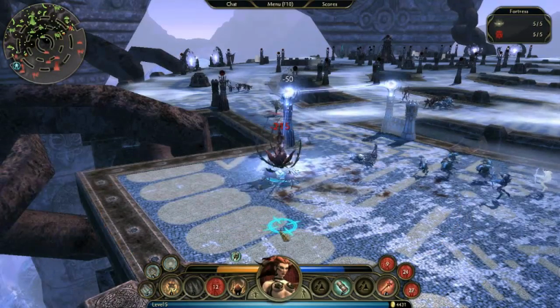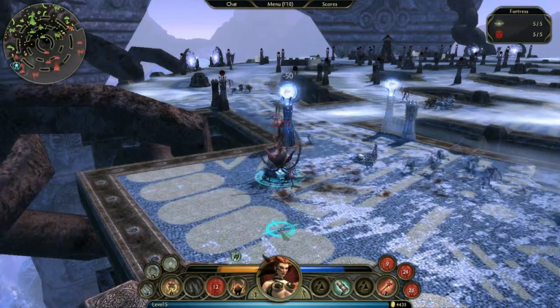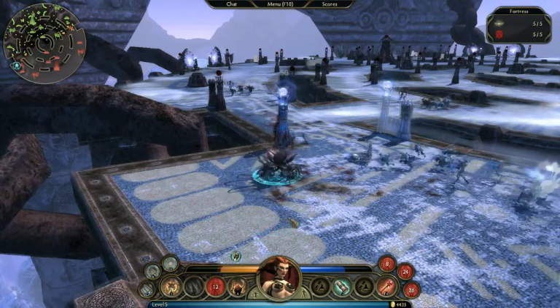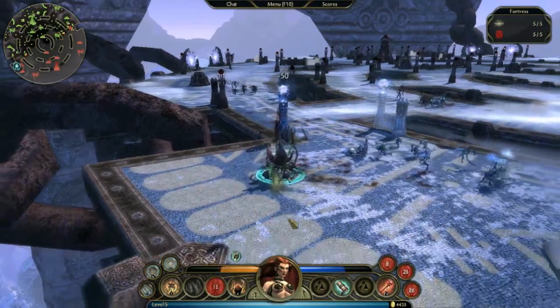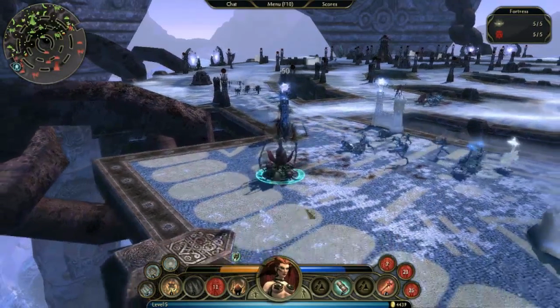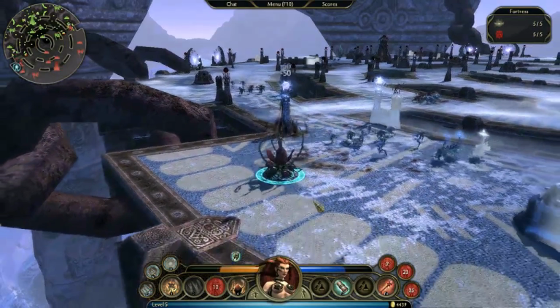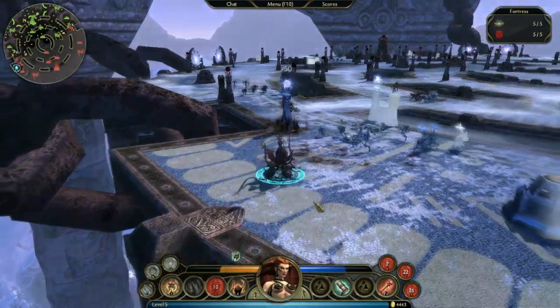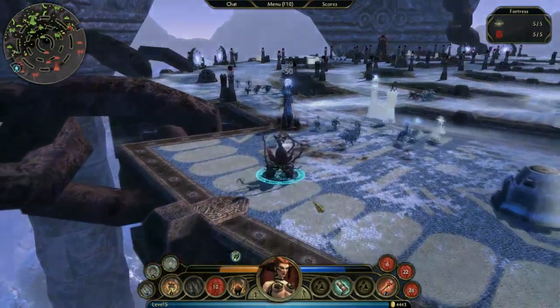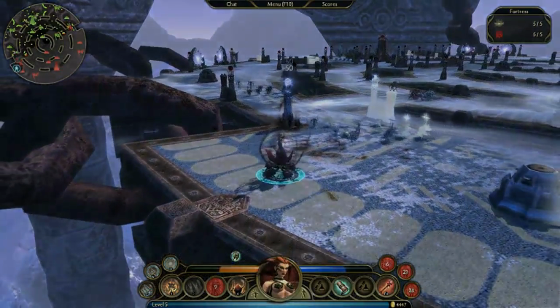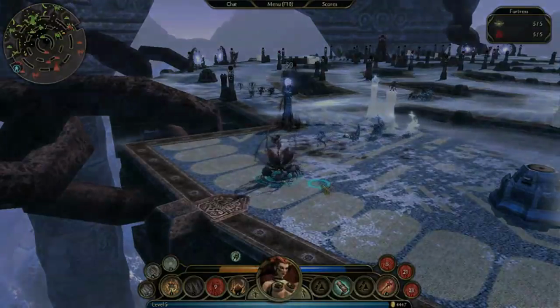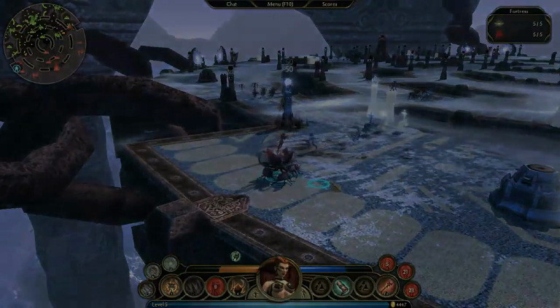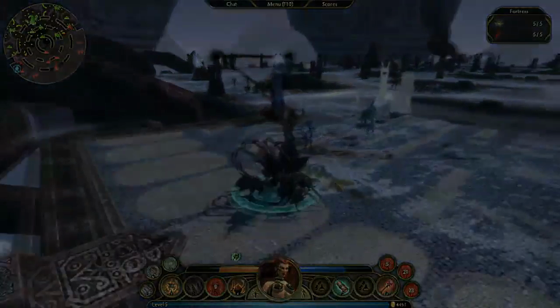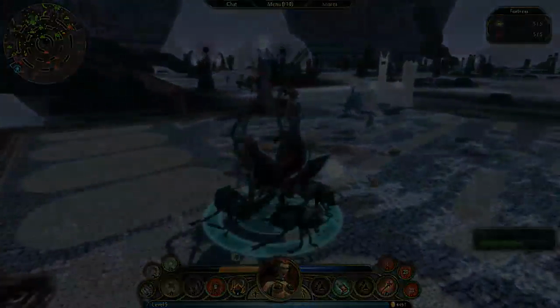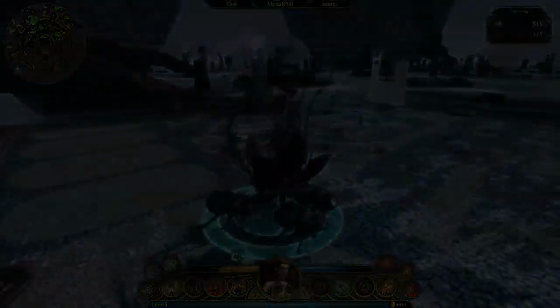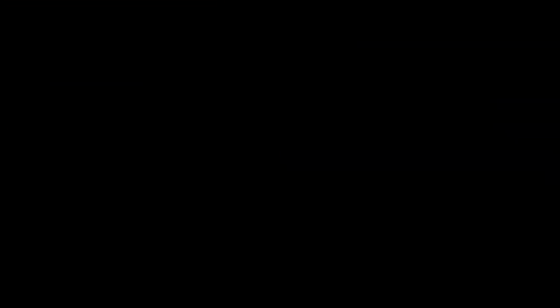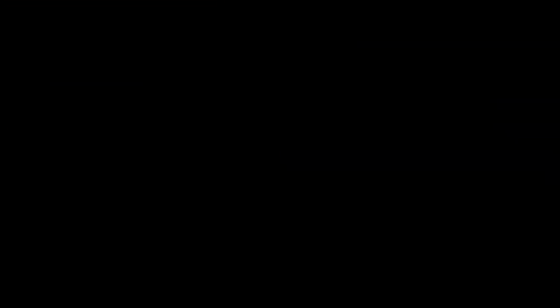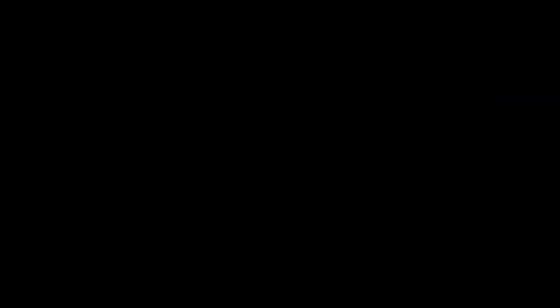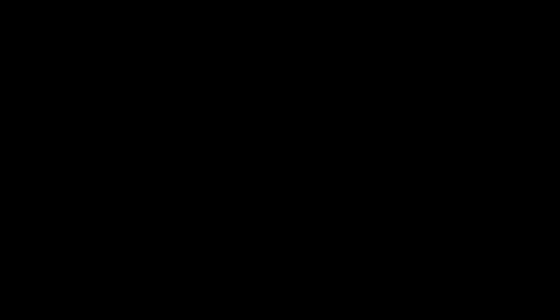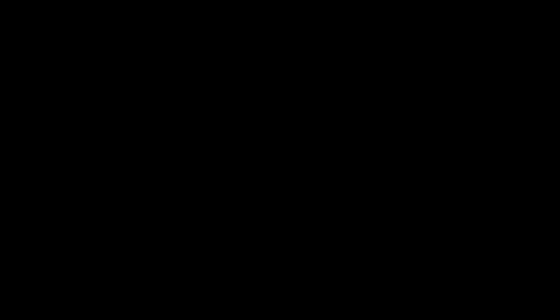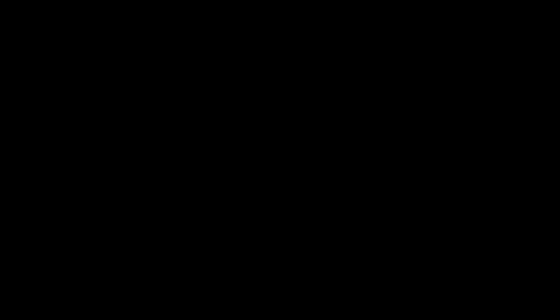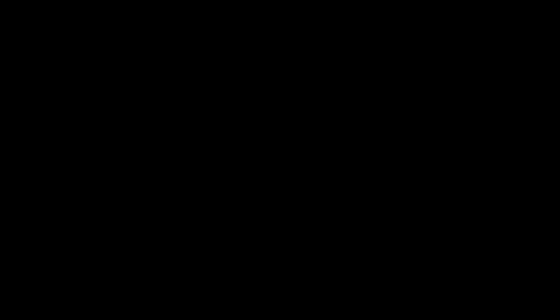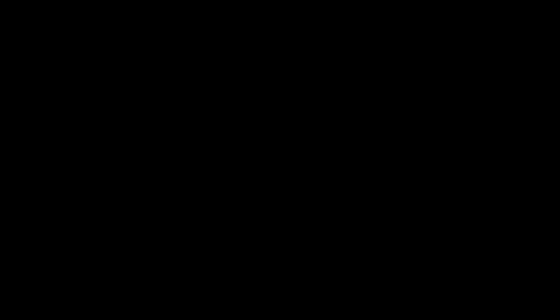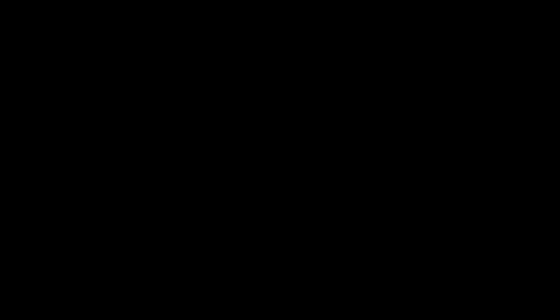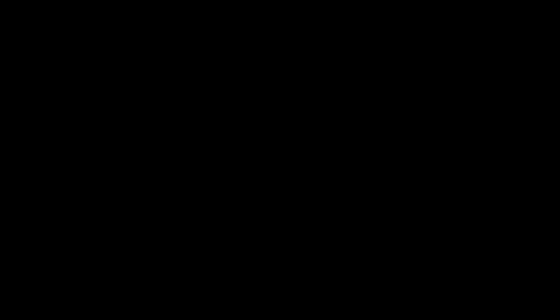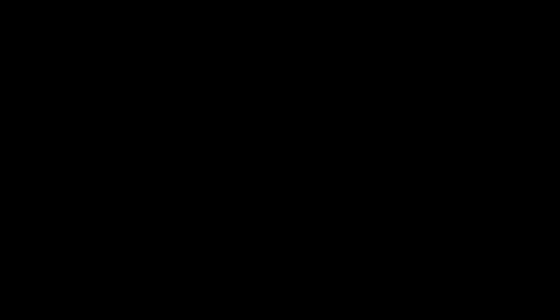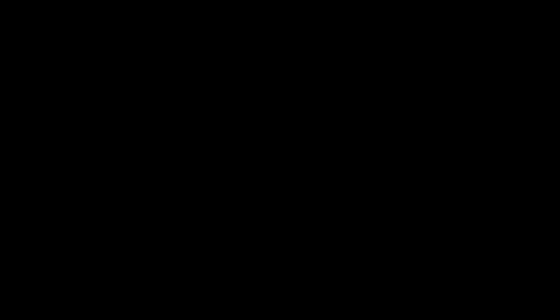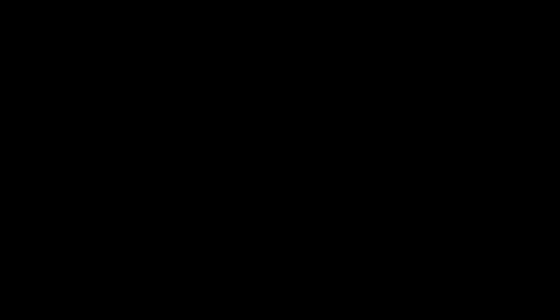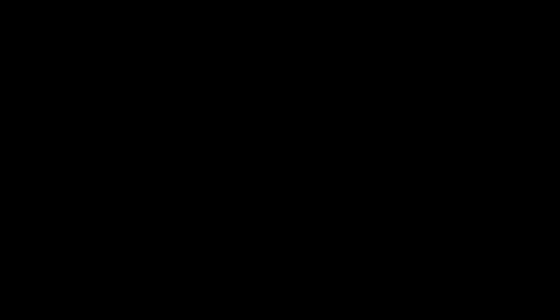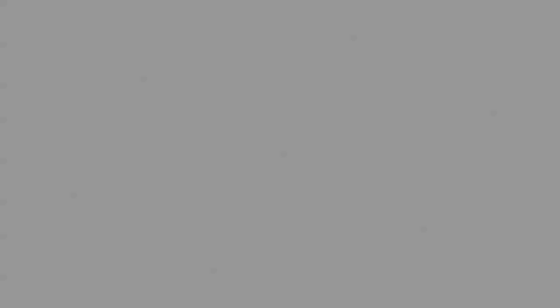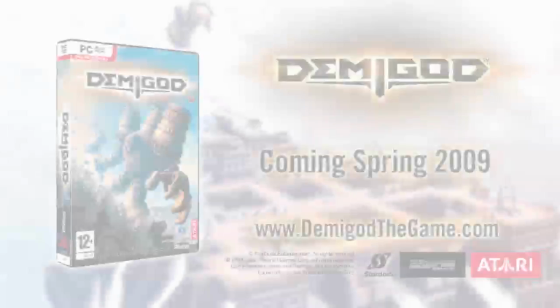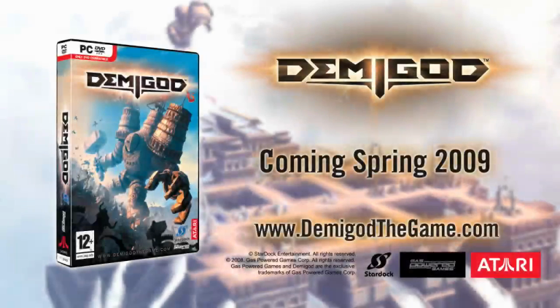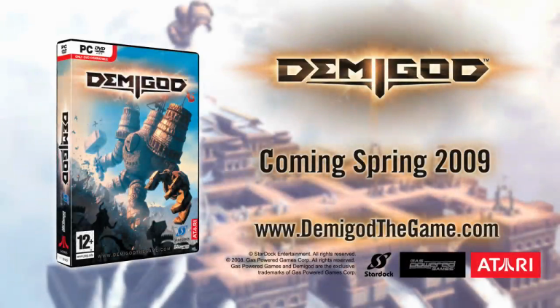Occasionally, I also use them as skirmishers at my flanks when retreating from enemy Demigods and defenses. While there's still a lot more to cover, I hope this helps explain a few deeper concepts in Demigod. Thanks for listening.